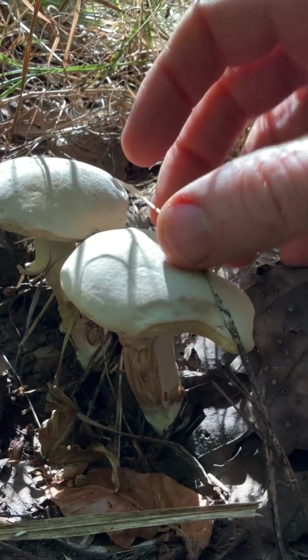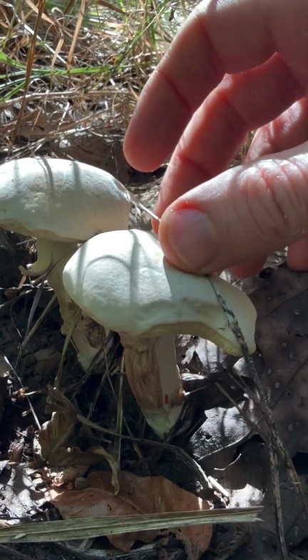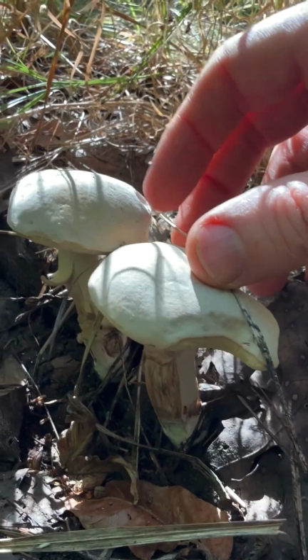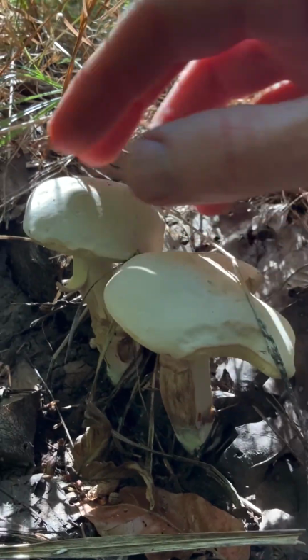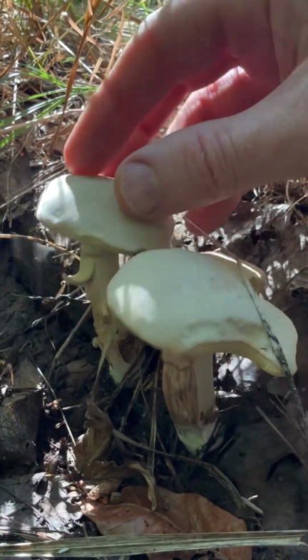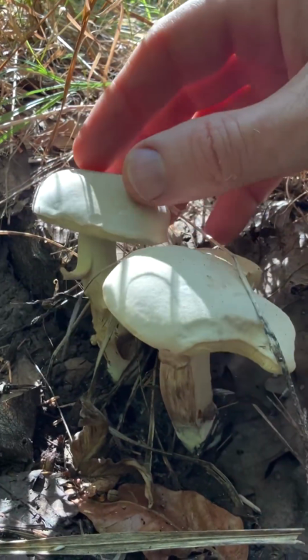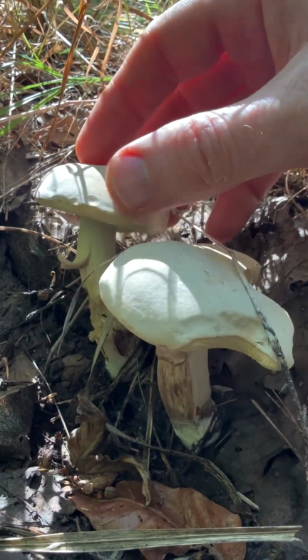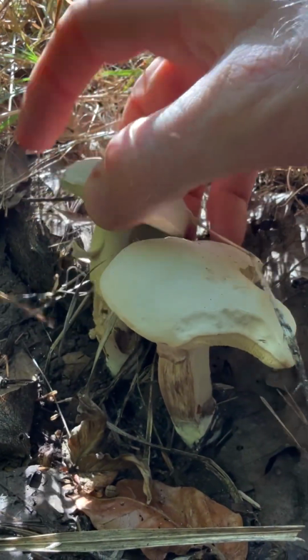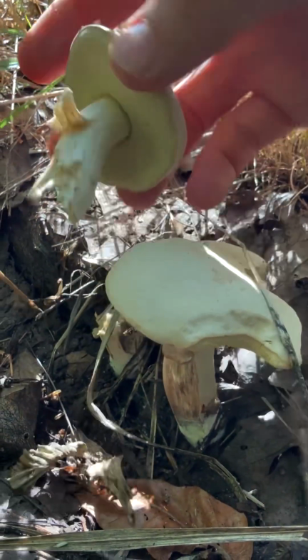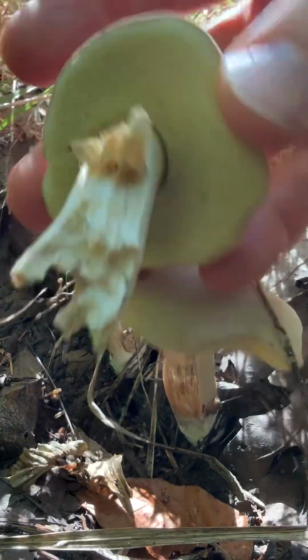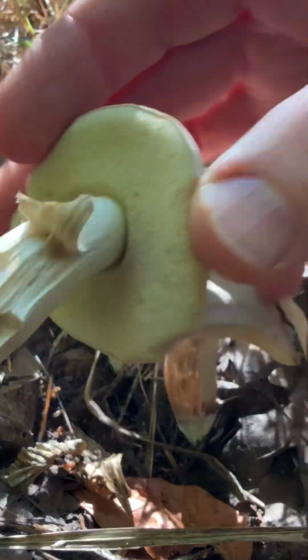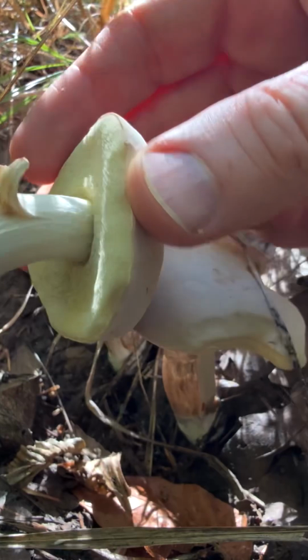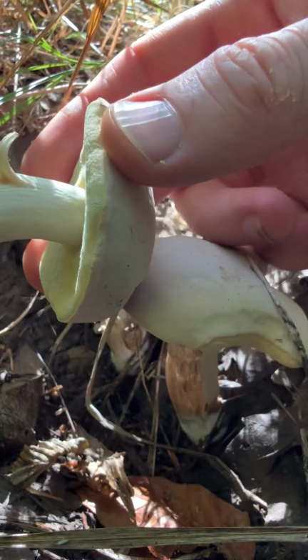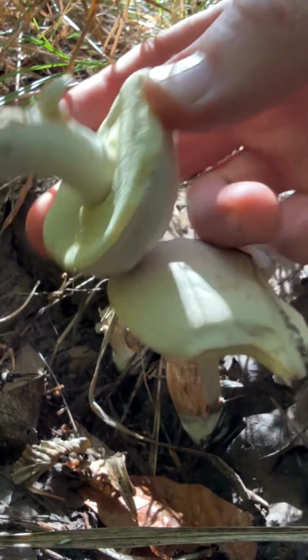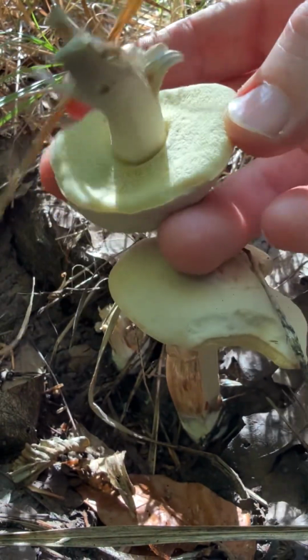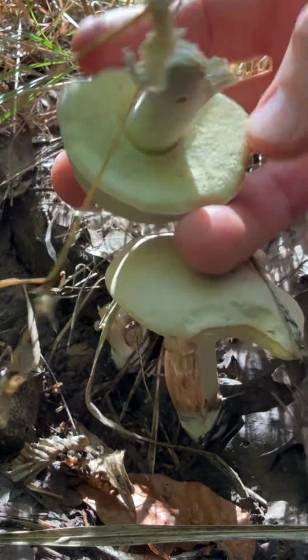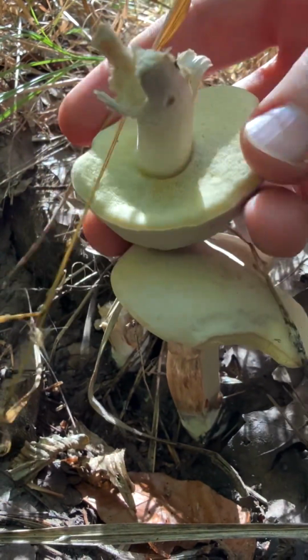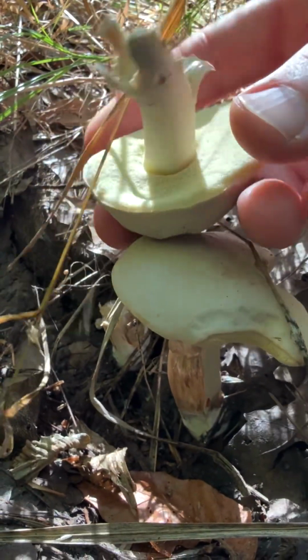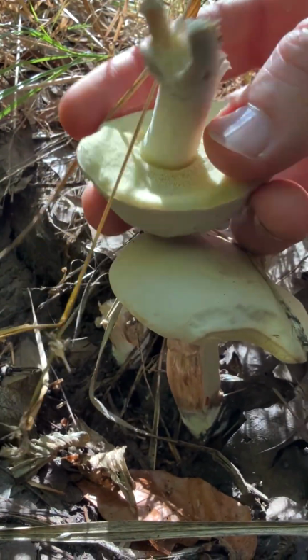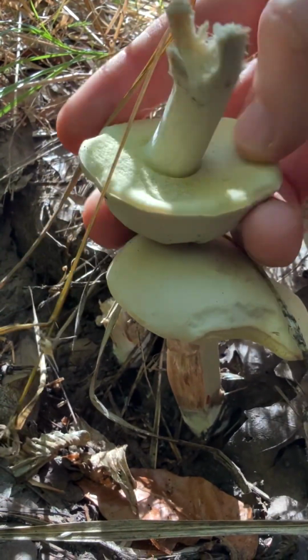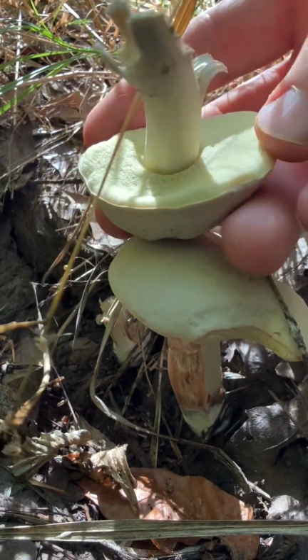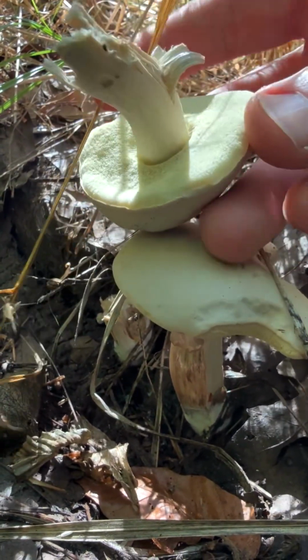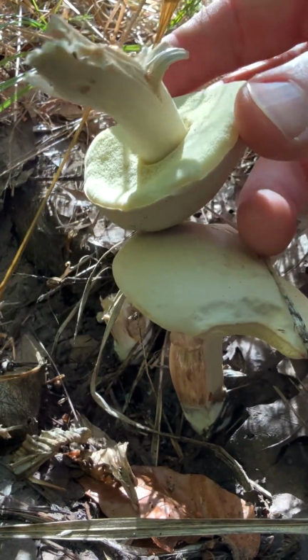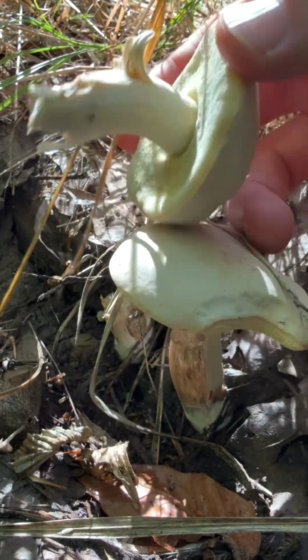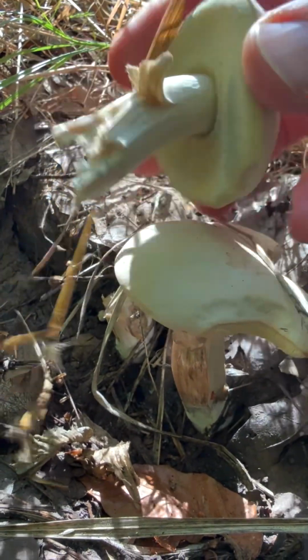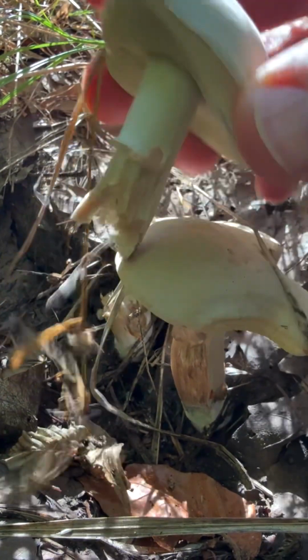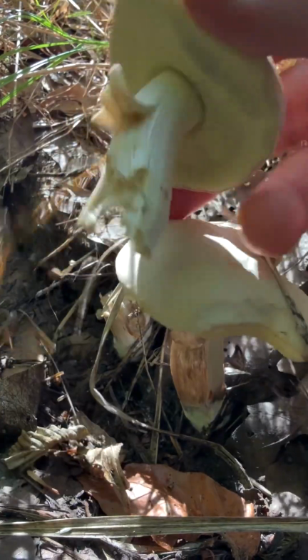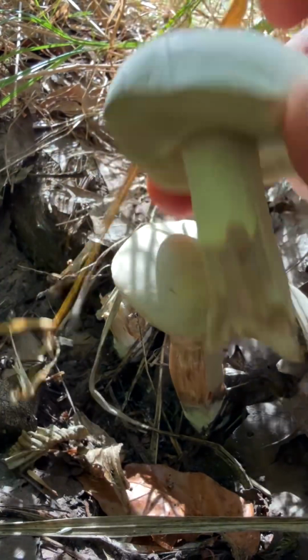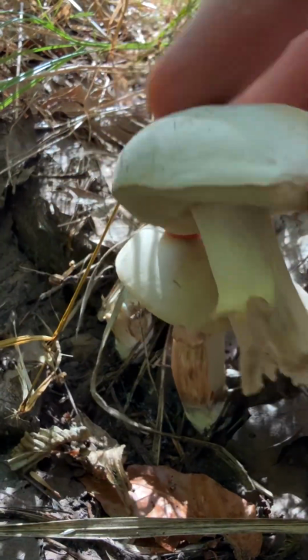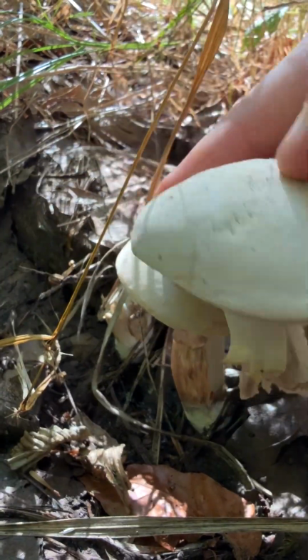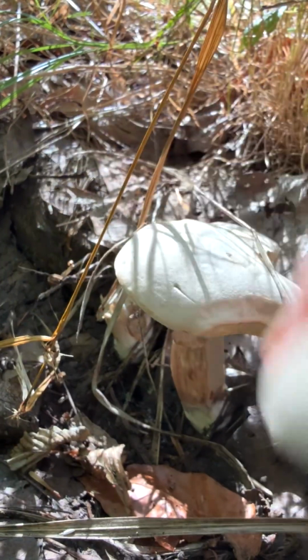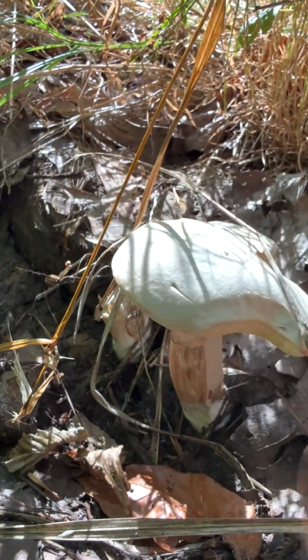What are these boletes? I saw them down in the grass. They're kind of pale. I wonder if they'll stain a little bit blue for me. They're very velvety and suede-like.